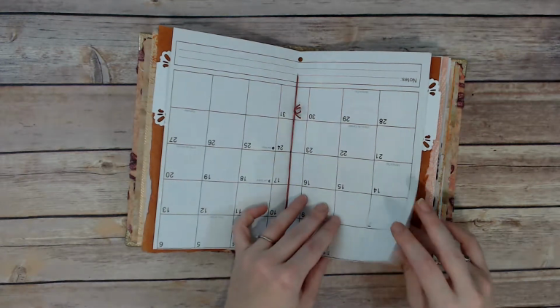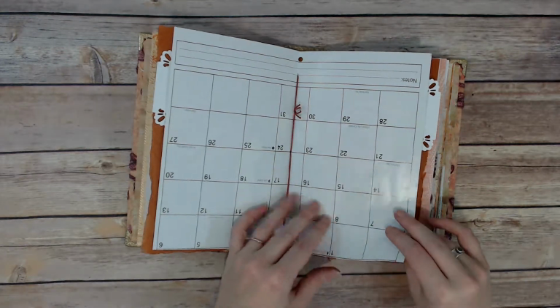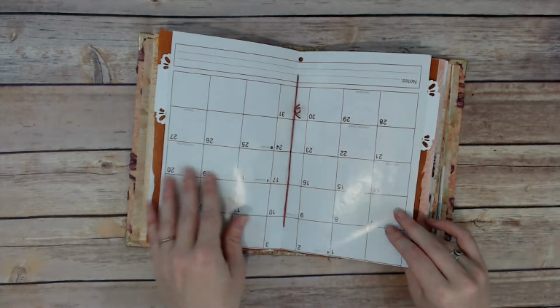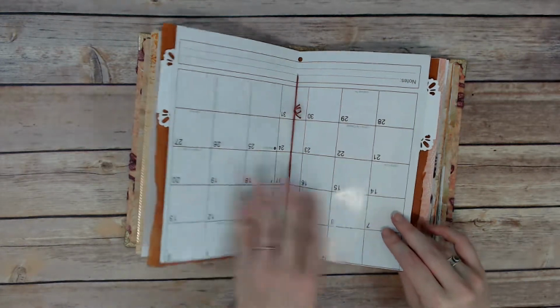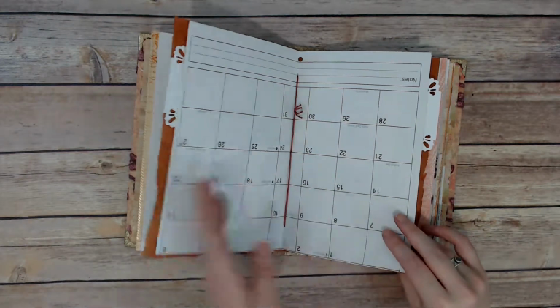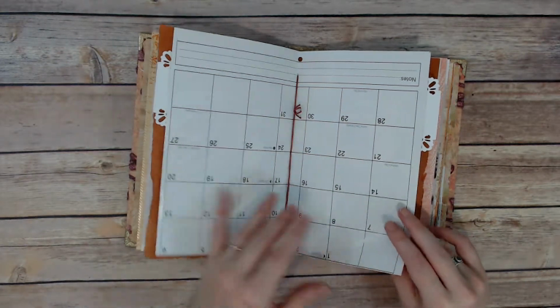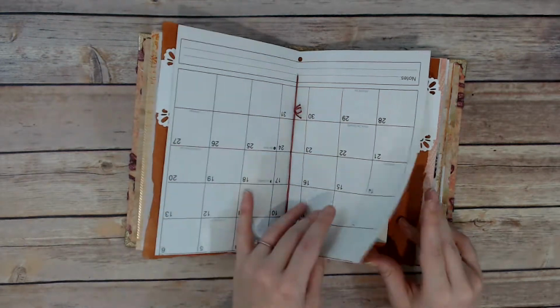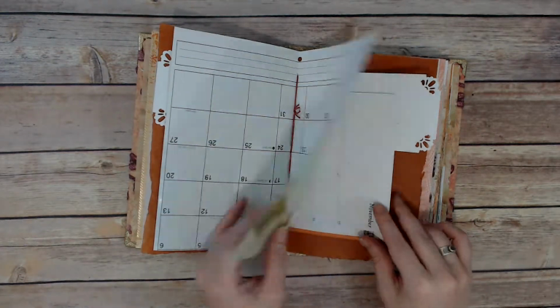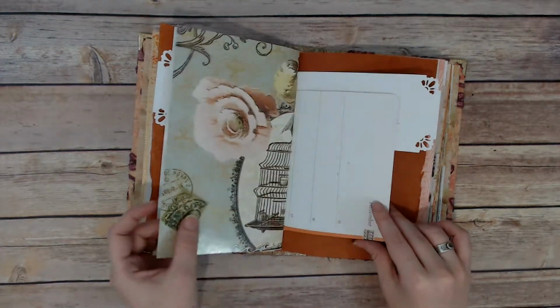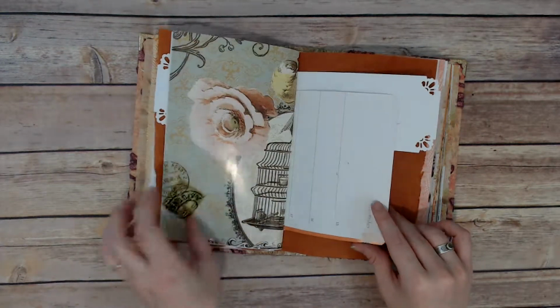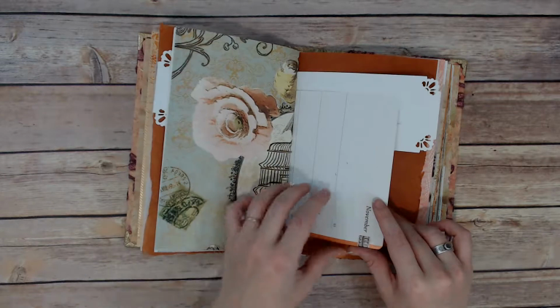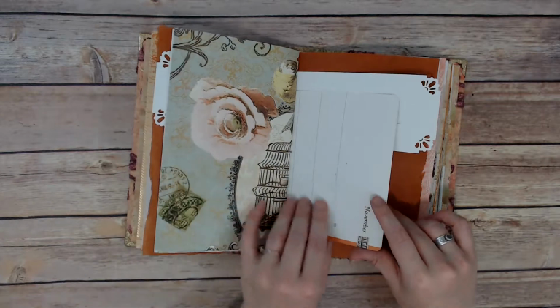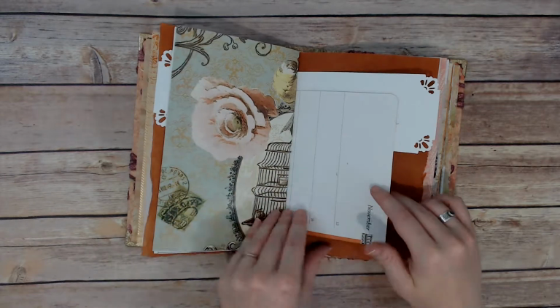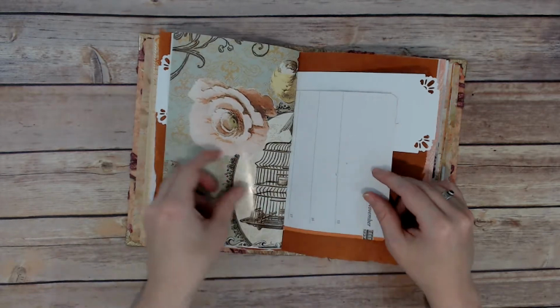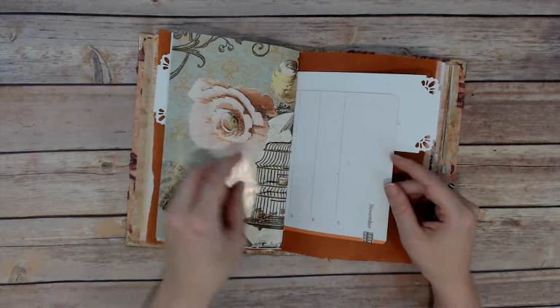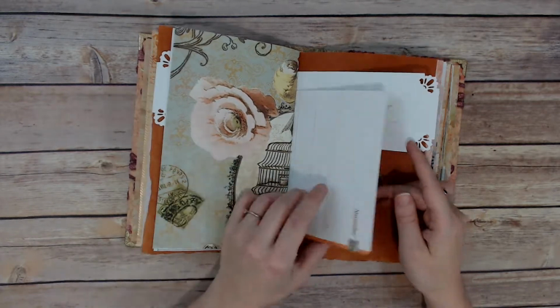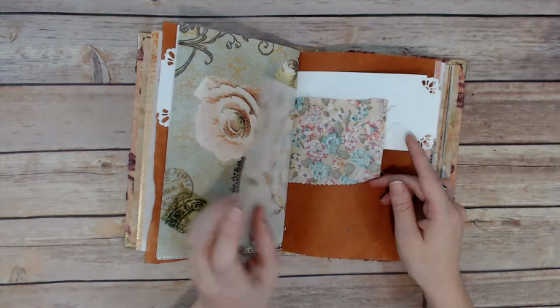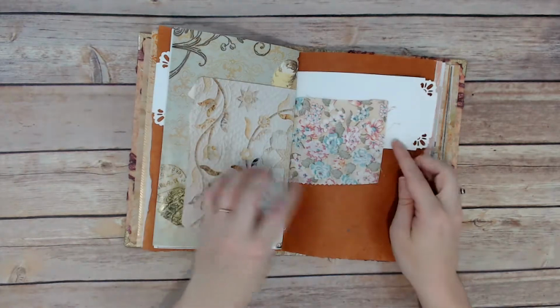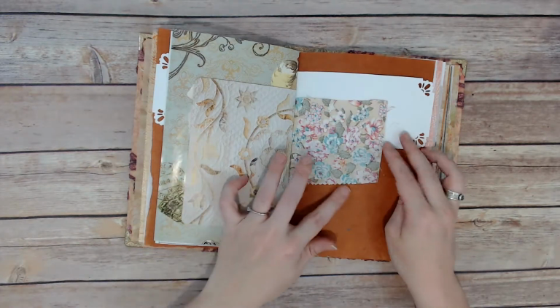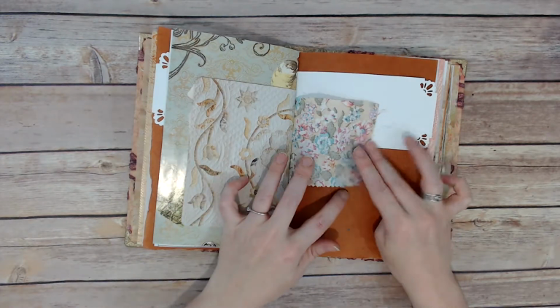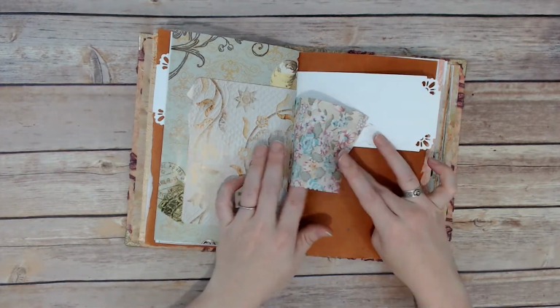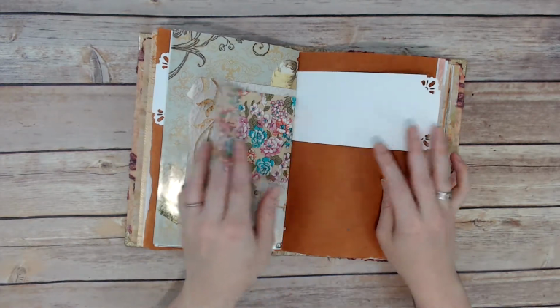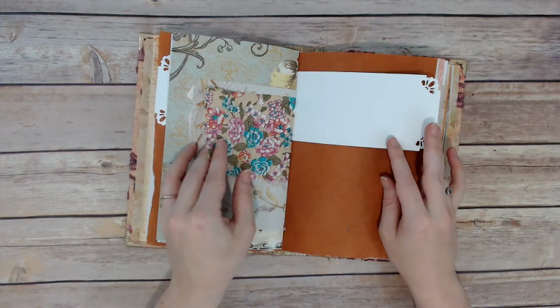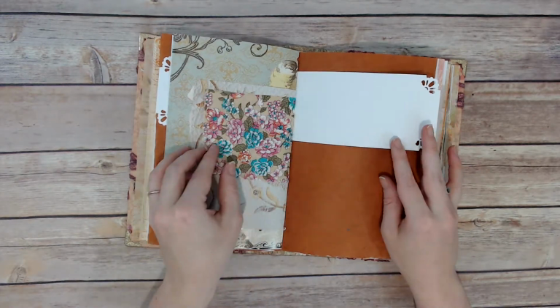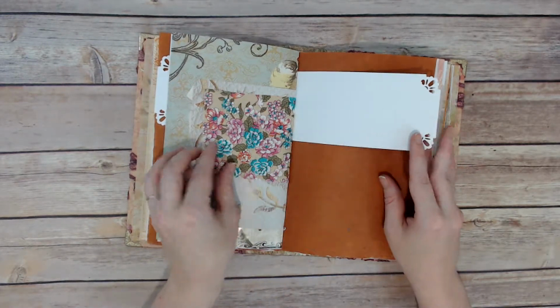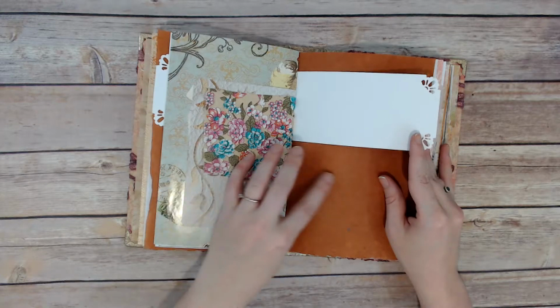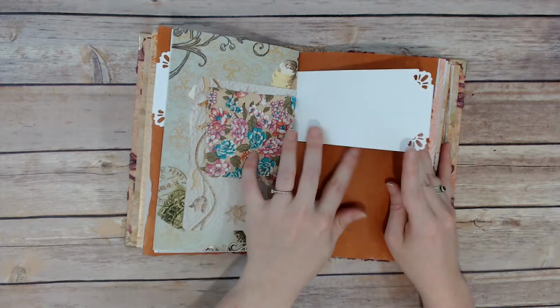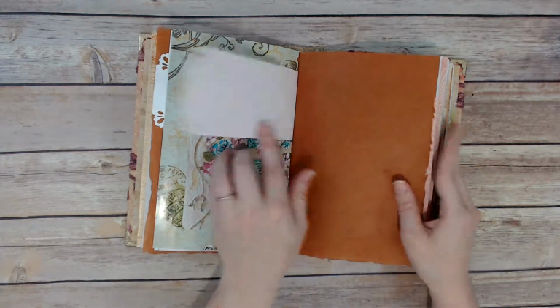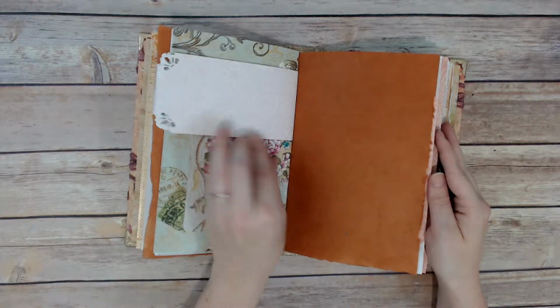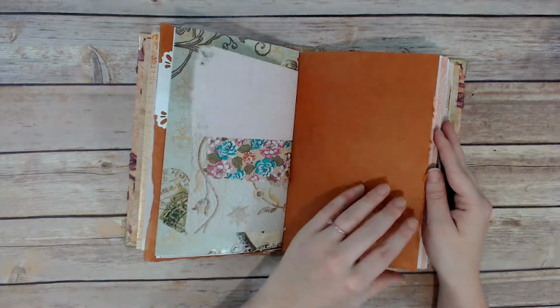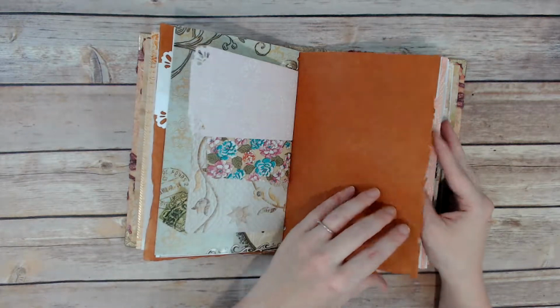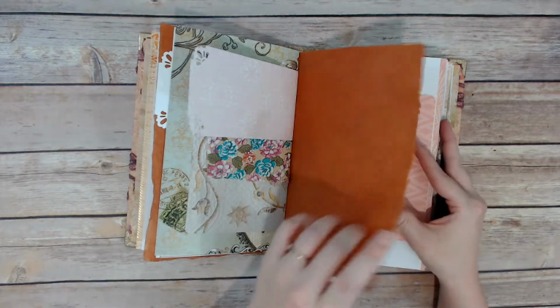So this page — there are going to be some pages that look kind of funny, like upside down, but that's kind of the charm of a junk journal. It doesn't have to be perfect, so it comes like this.